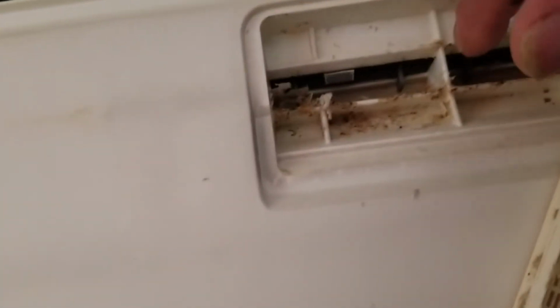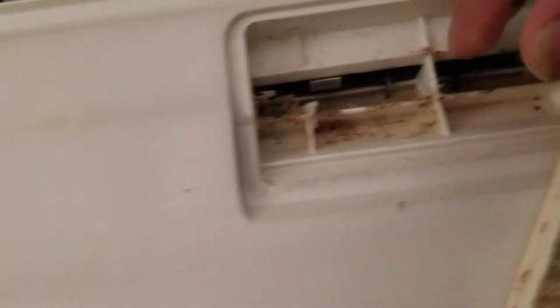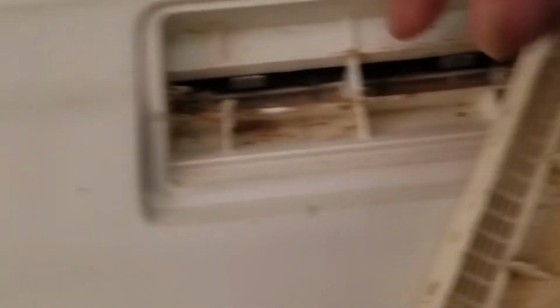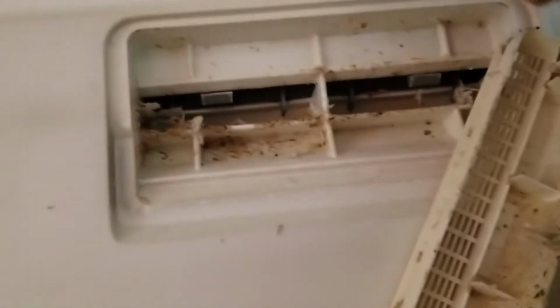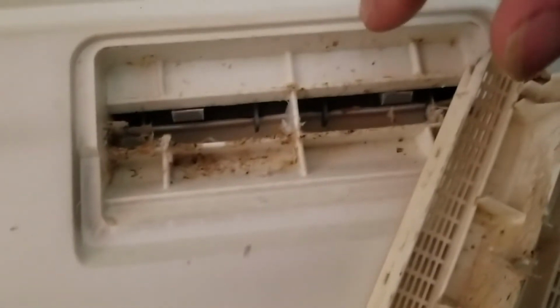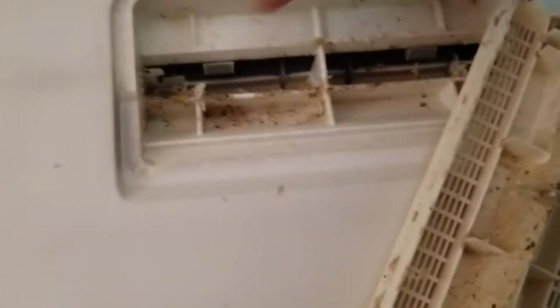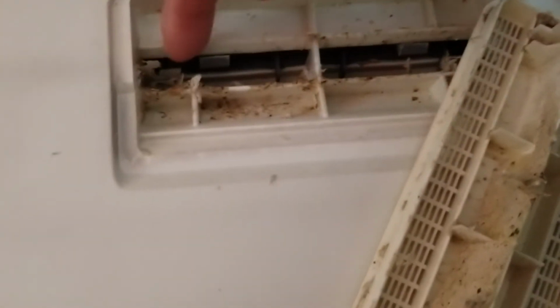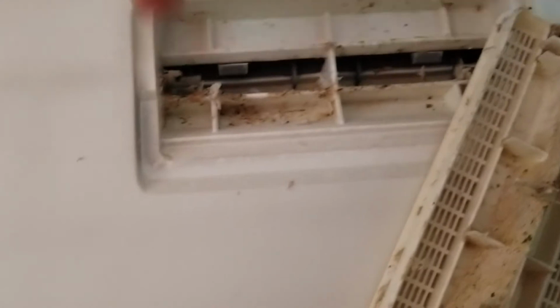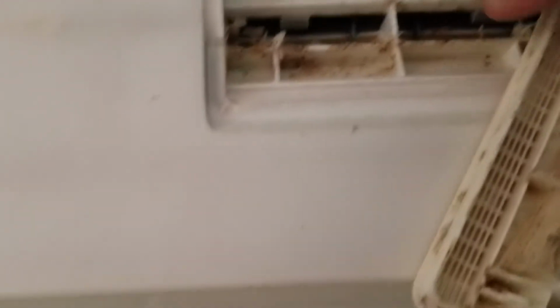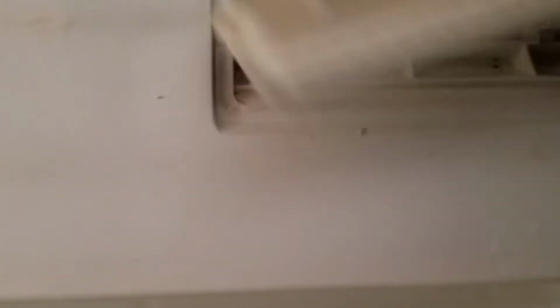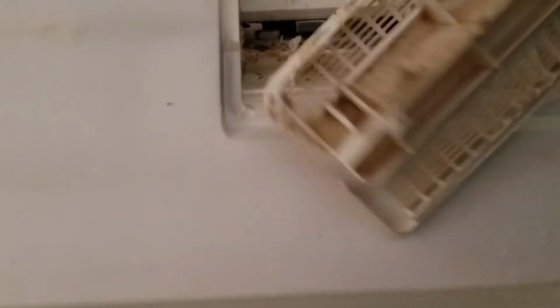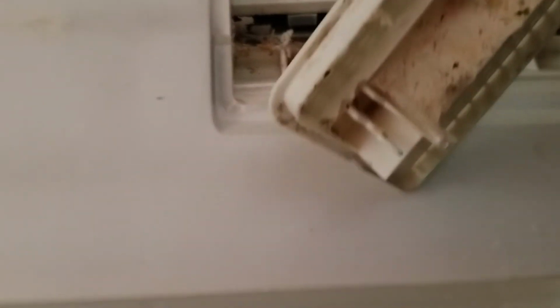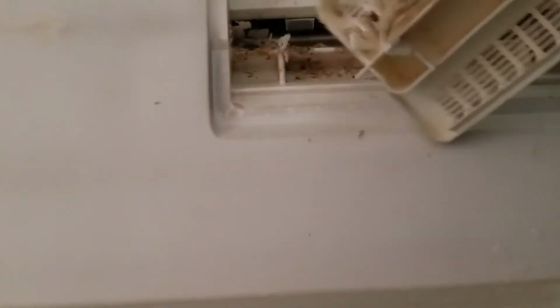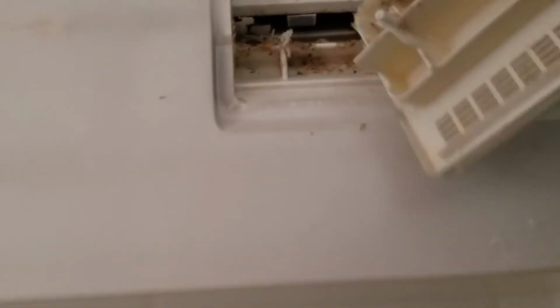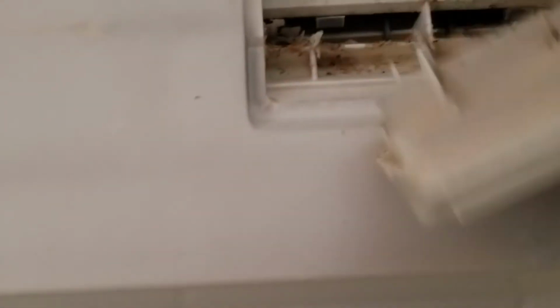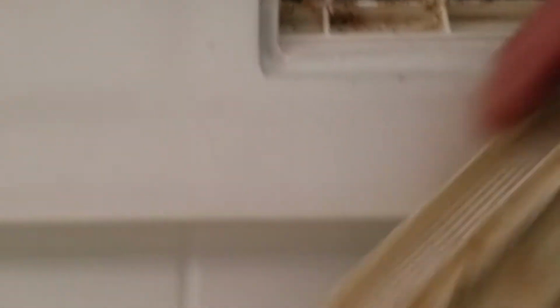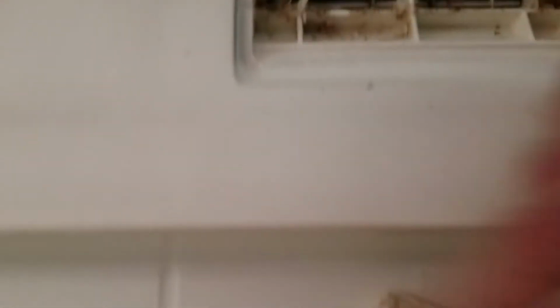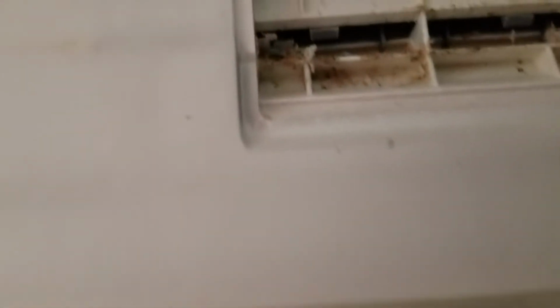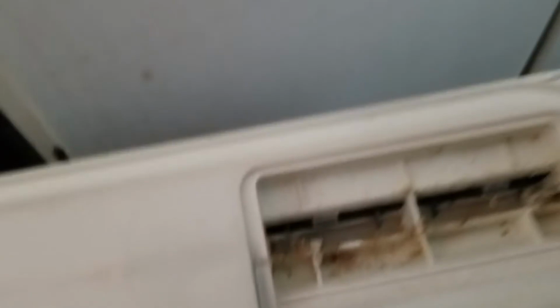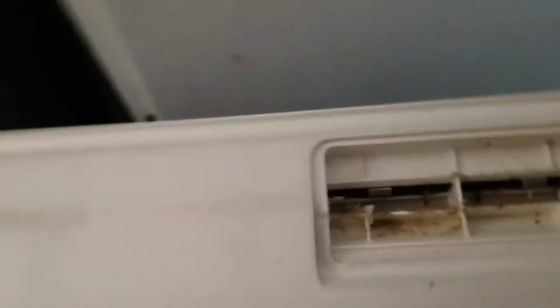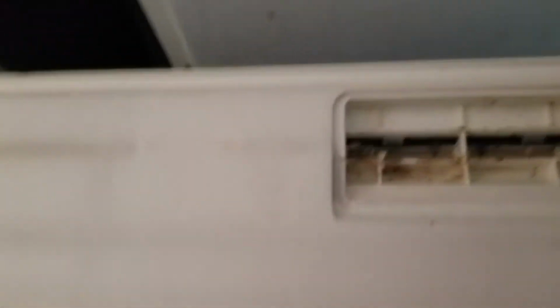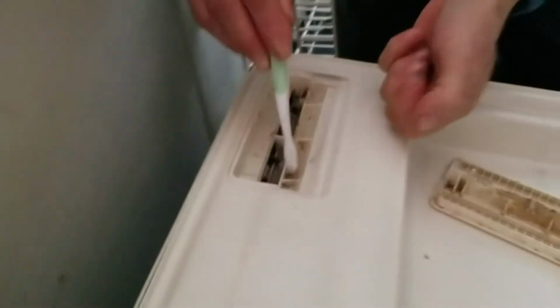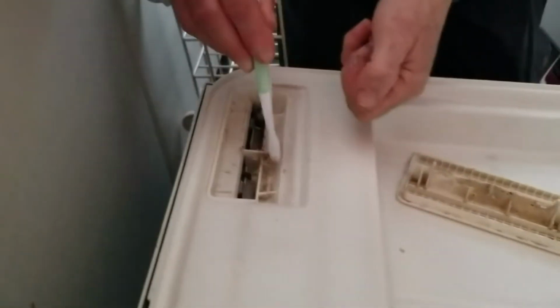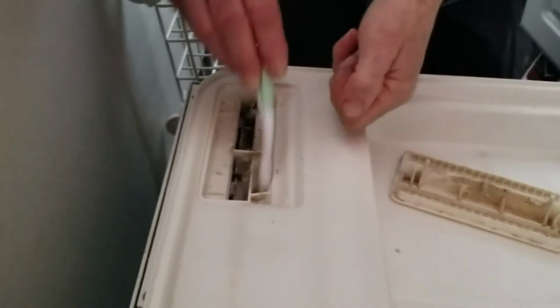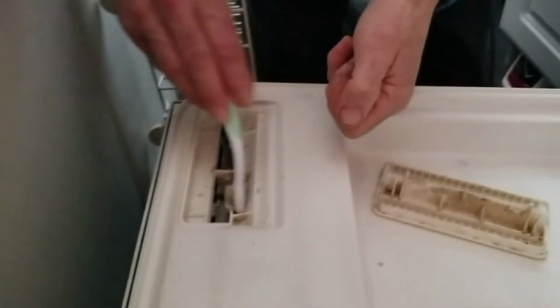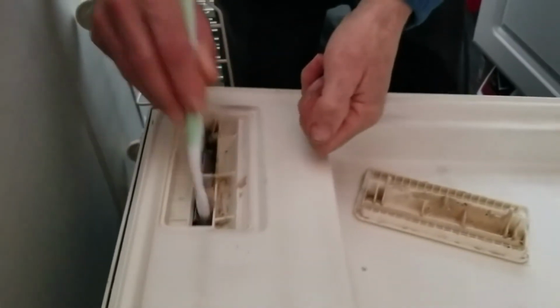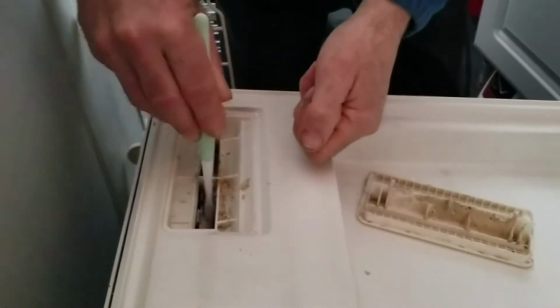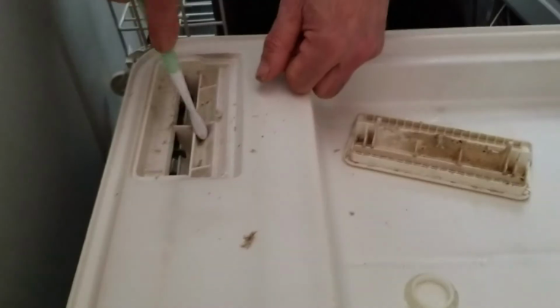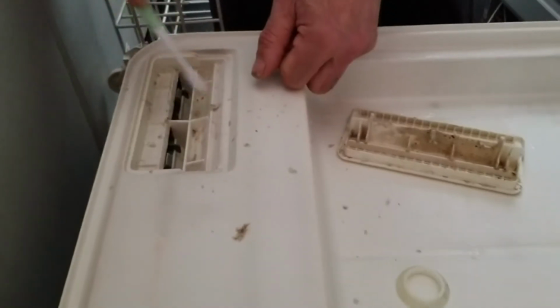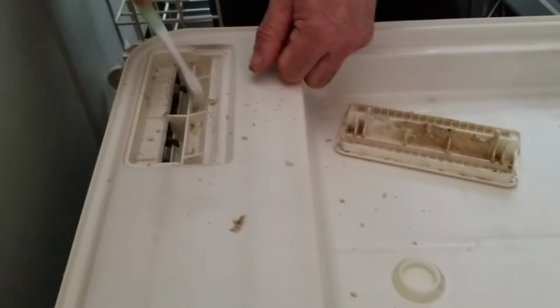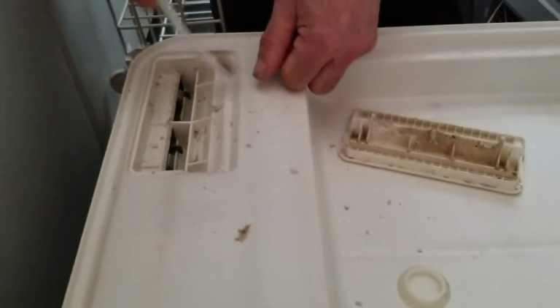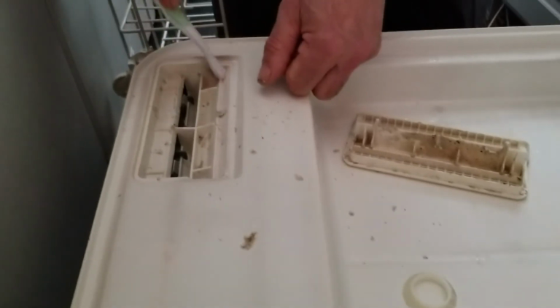This is a fat trap, and exactly what it does is catch all of the grease and fat that you don't scrape off your dishes. So those are generally the two main areas of your dishwasher that need to be cleaned.